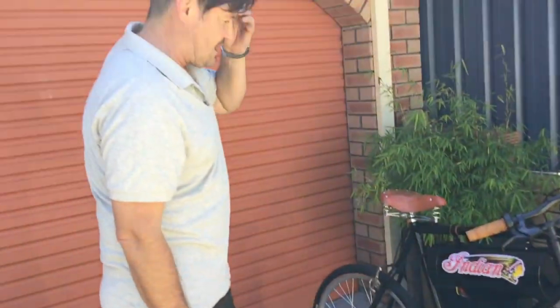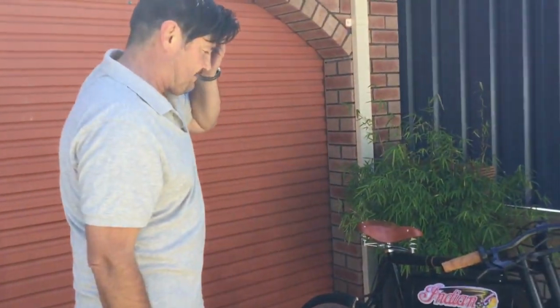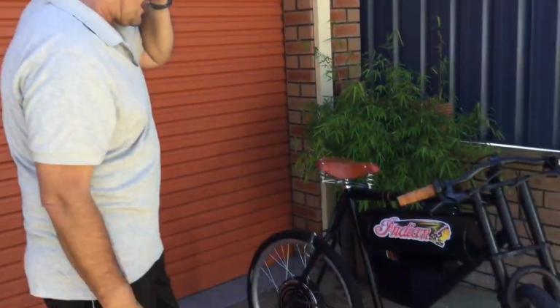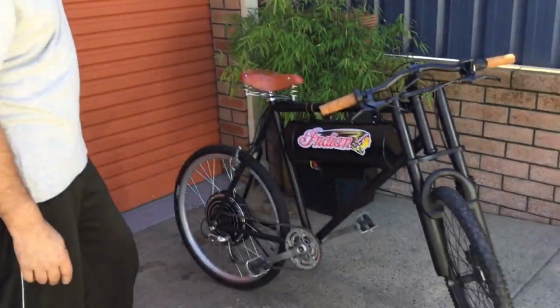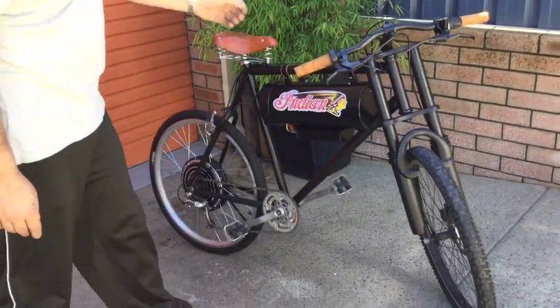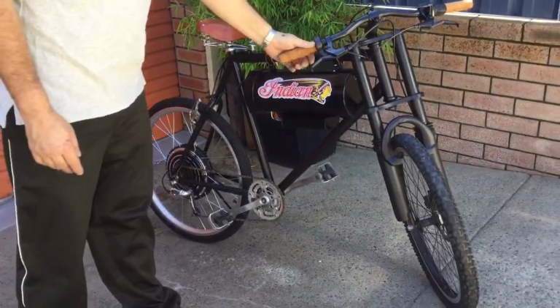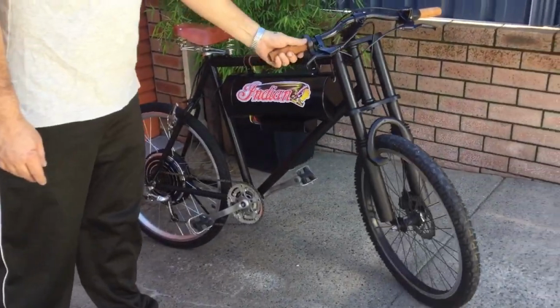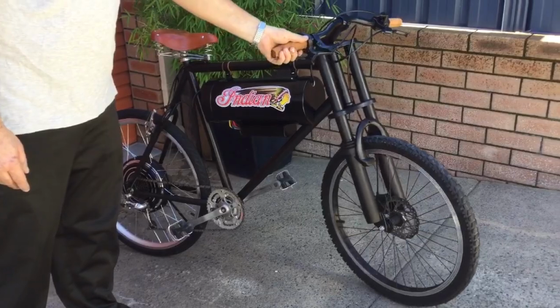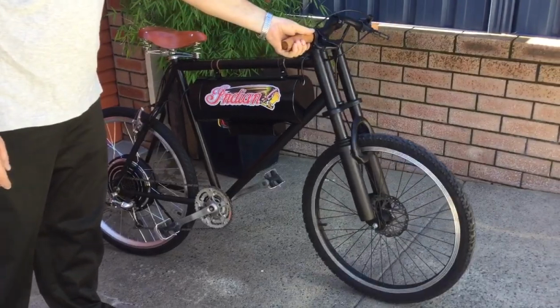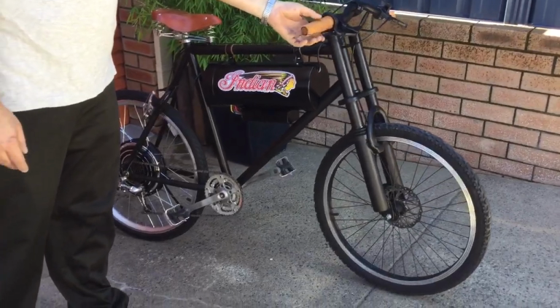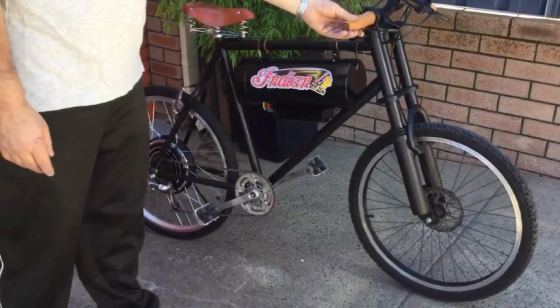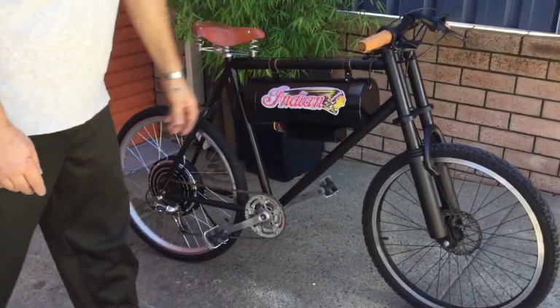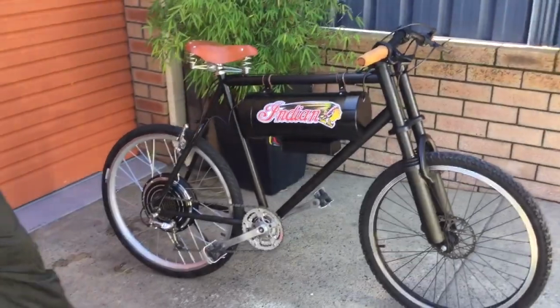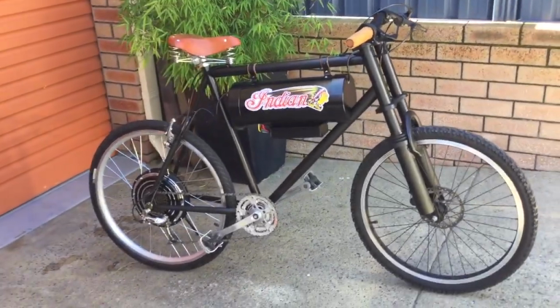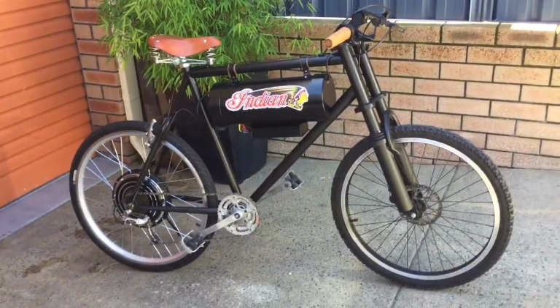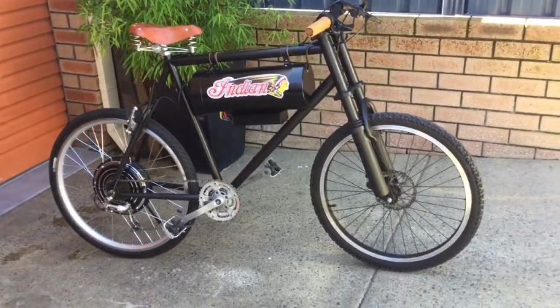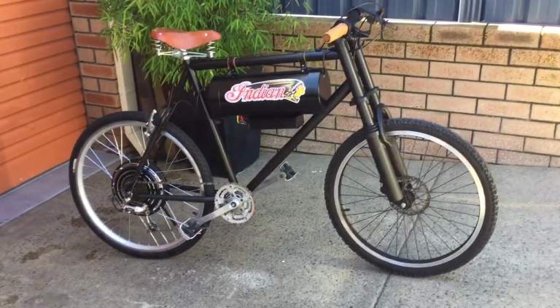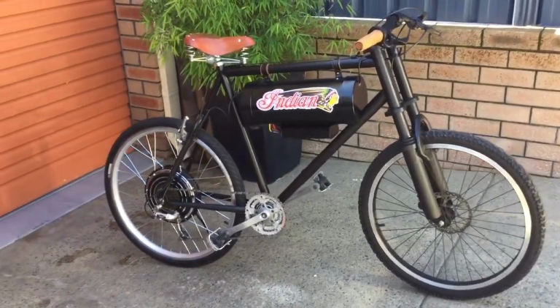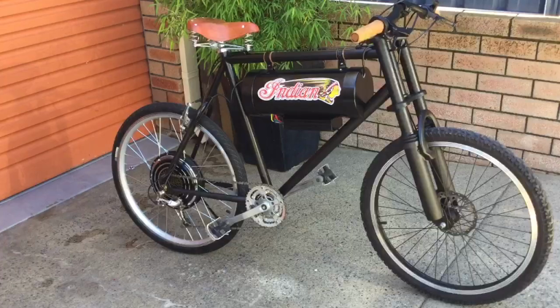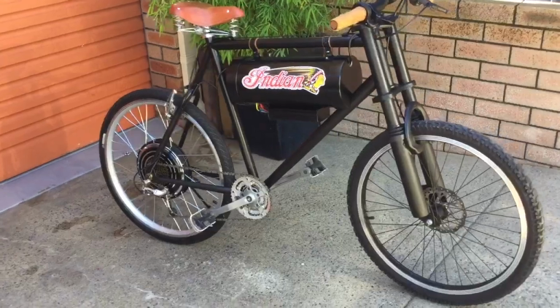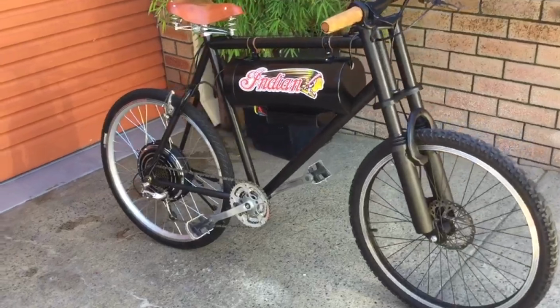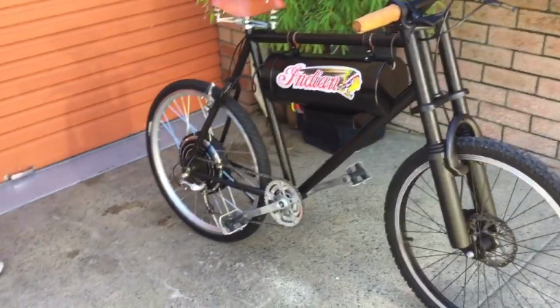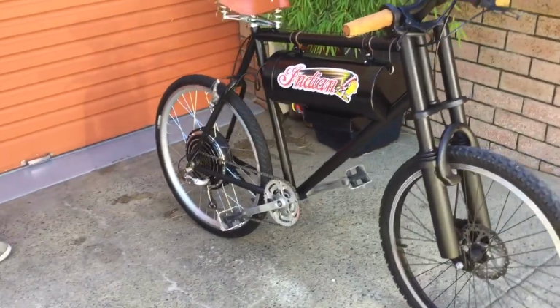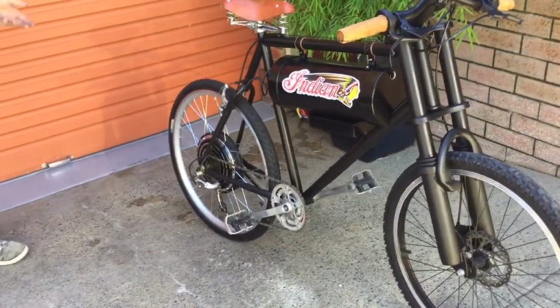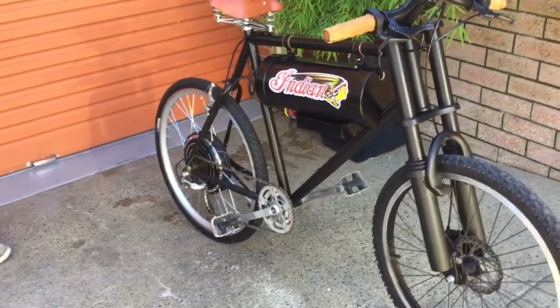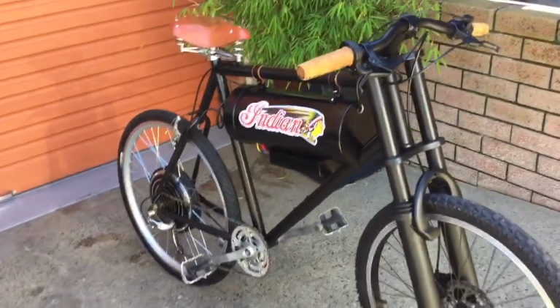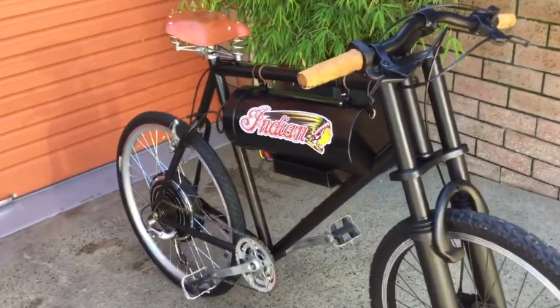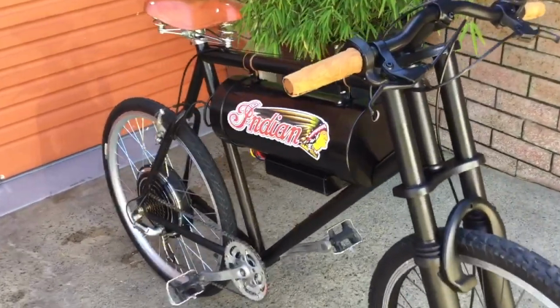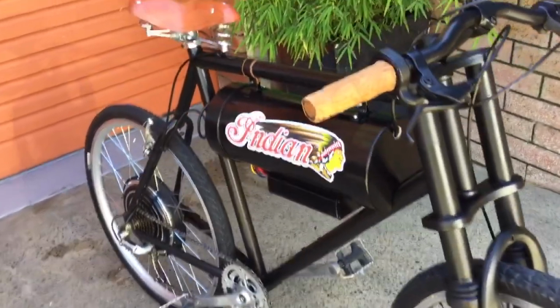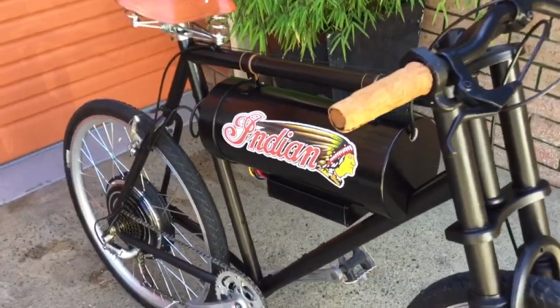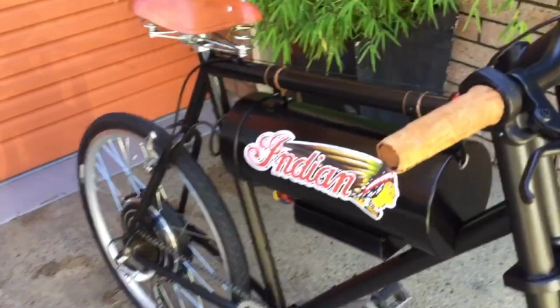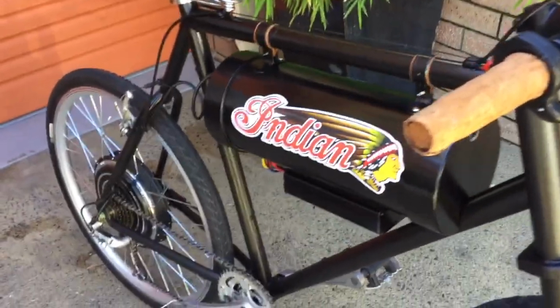It's a satin black, so it's not a hugely shiny one. Just trying to get that sort of authentic look with the leather seat, the leather handlebars, that type of thing.